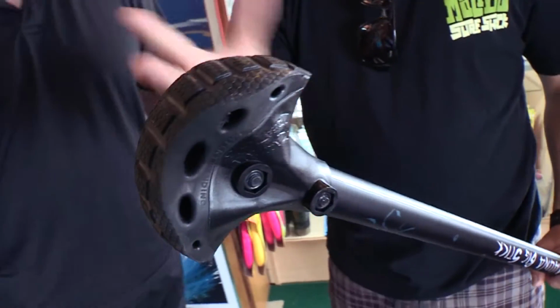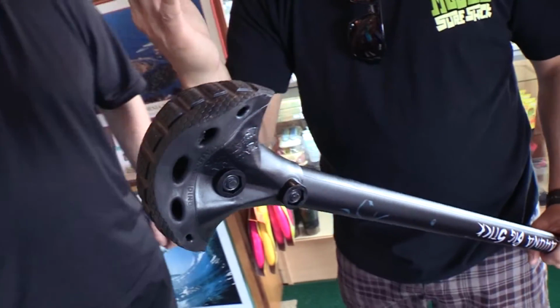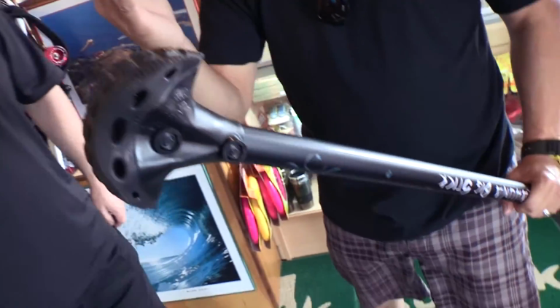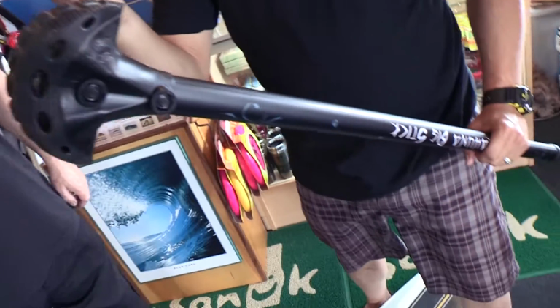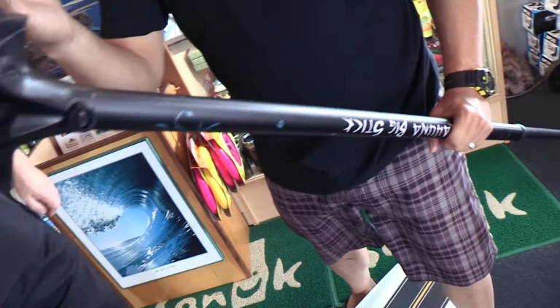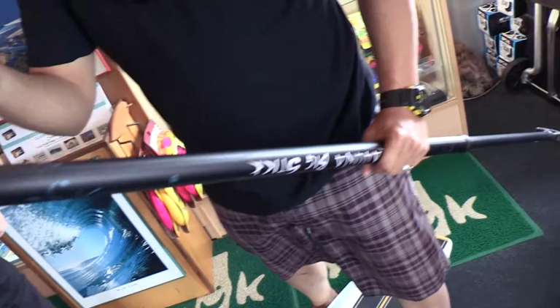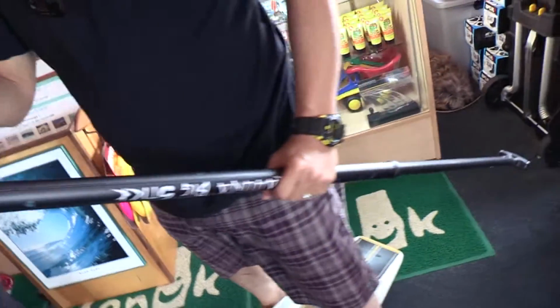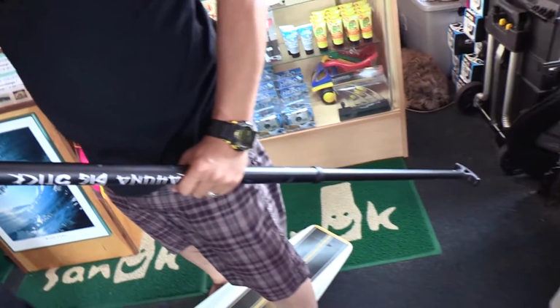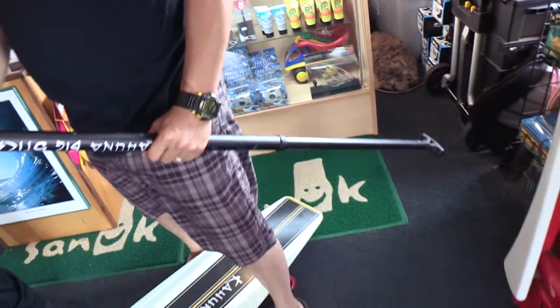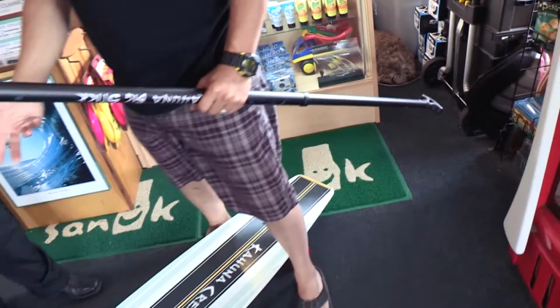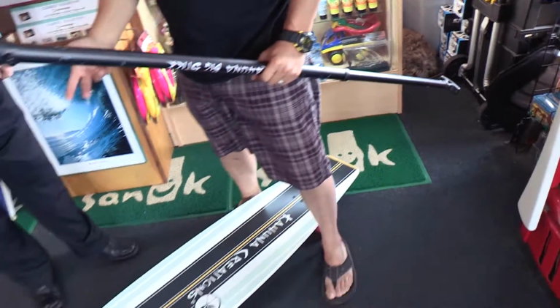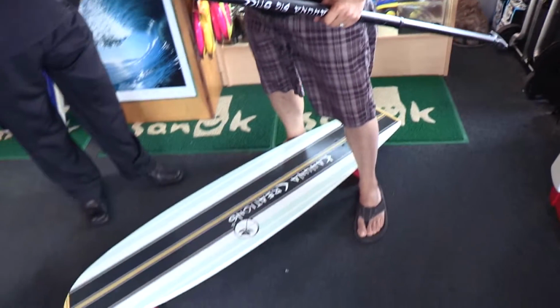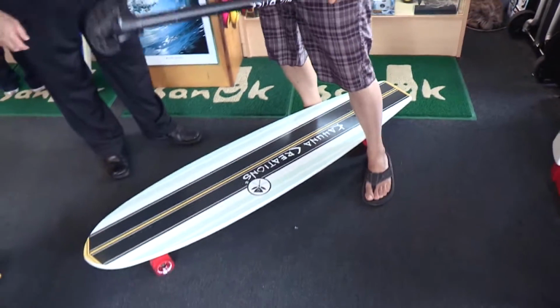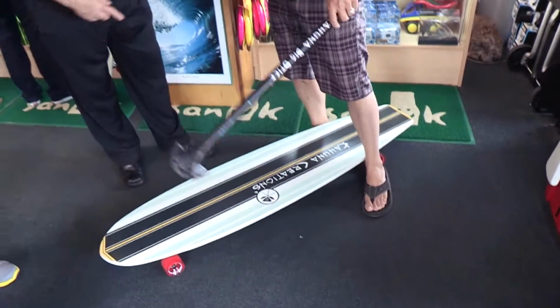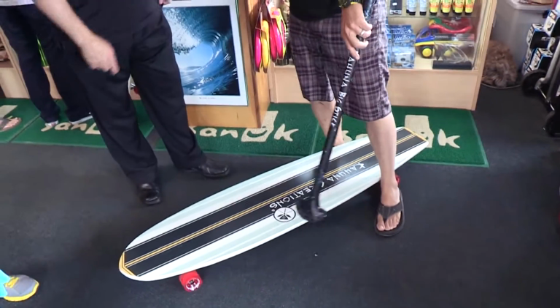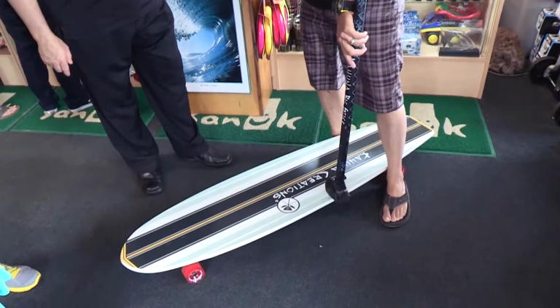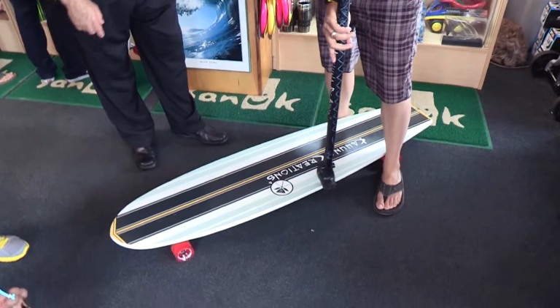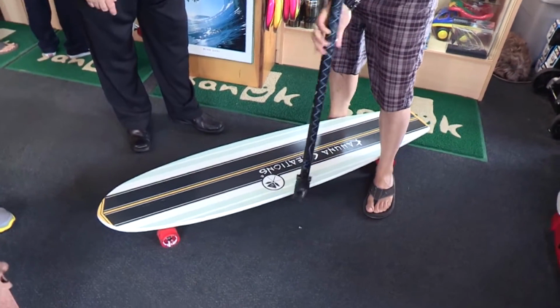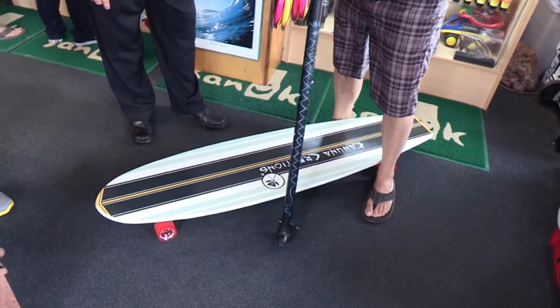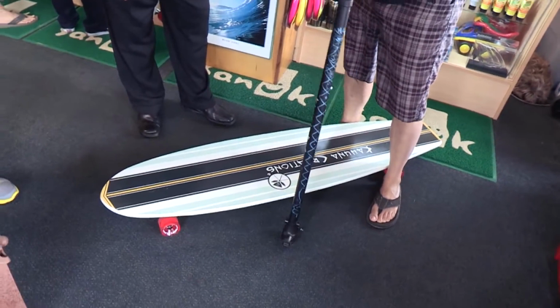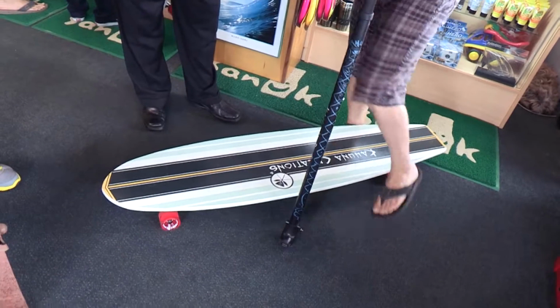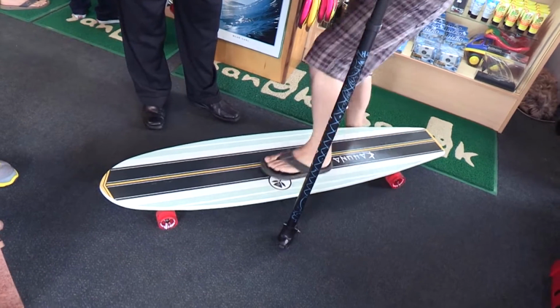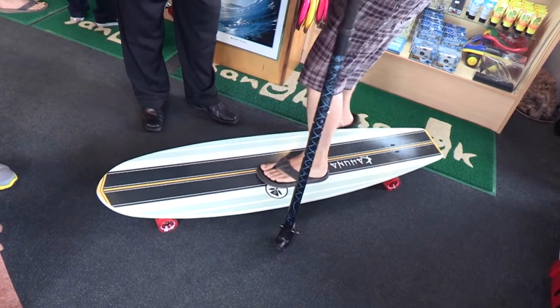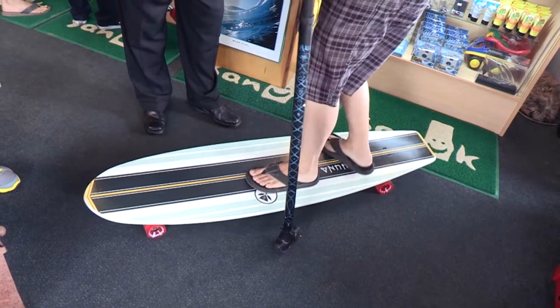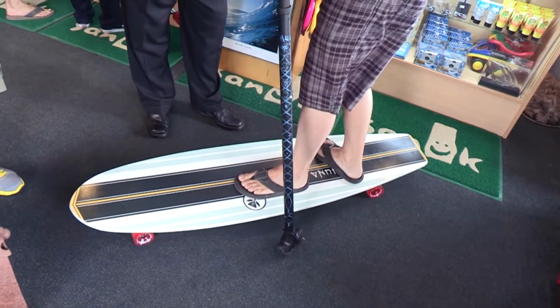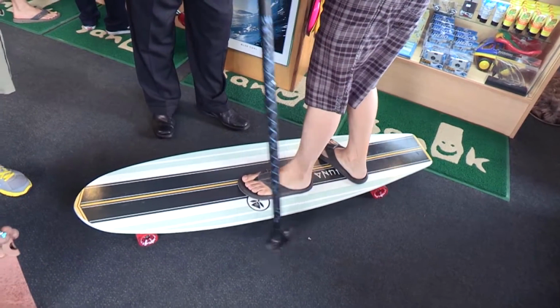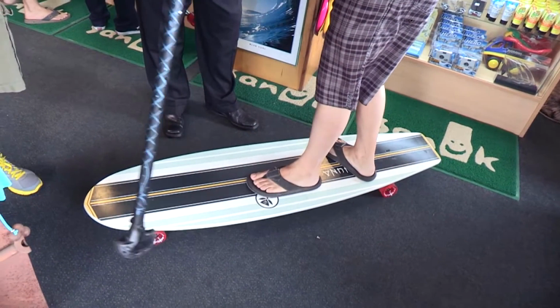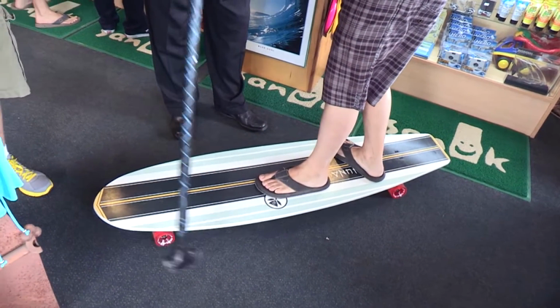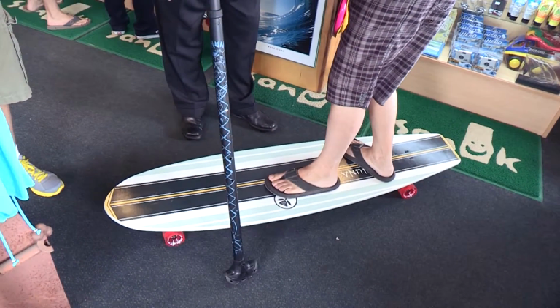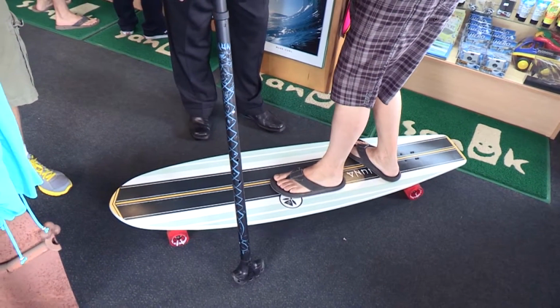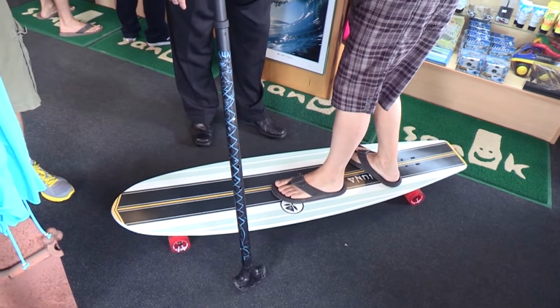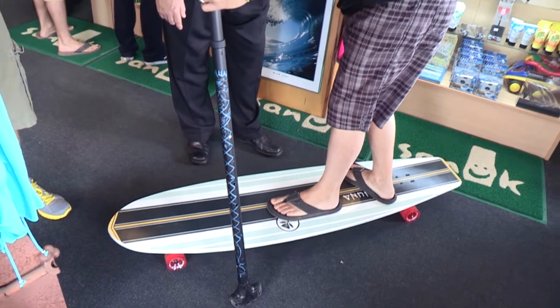So if you want to get out there and get on the road, now you have a chance to do that. You get a workout and all sorts of stuff. You get up on it the same way you do with a regular paddle board.